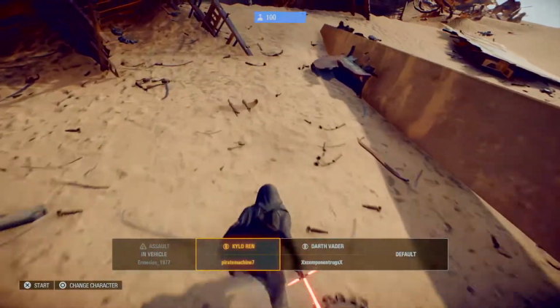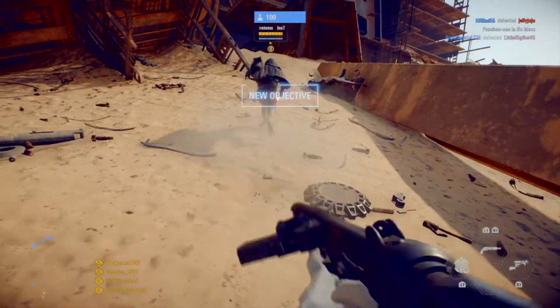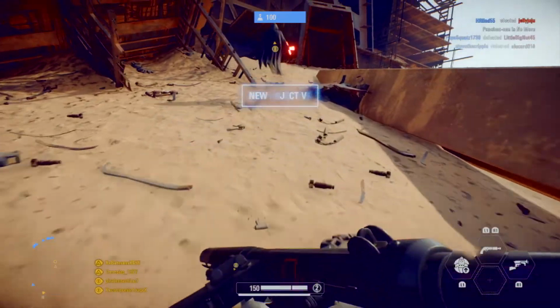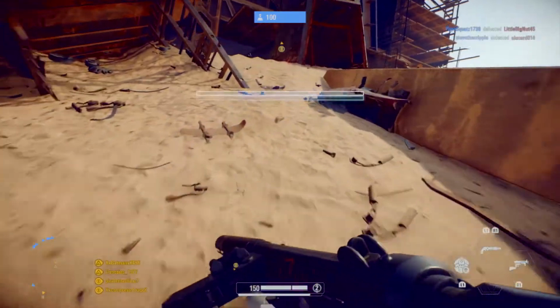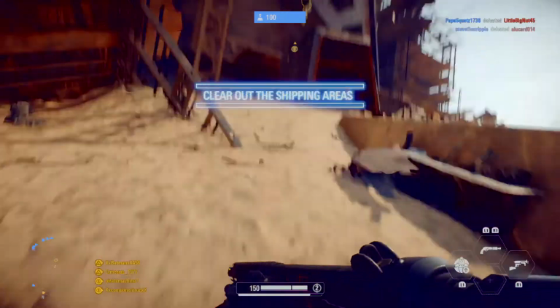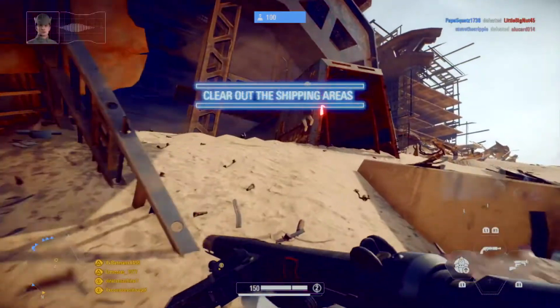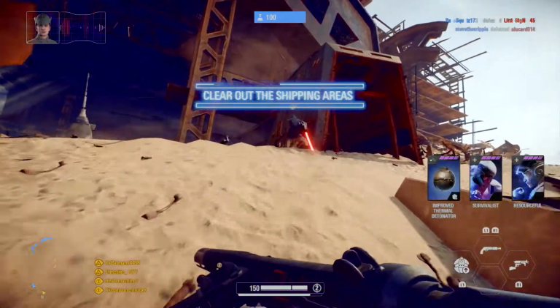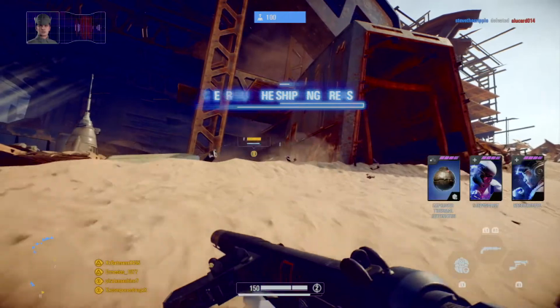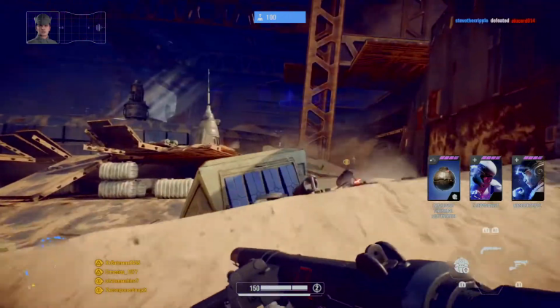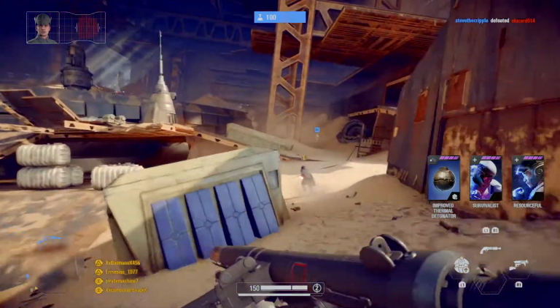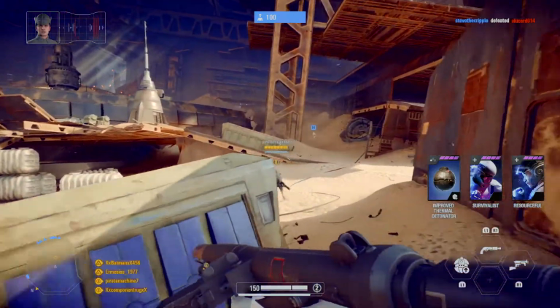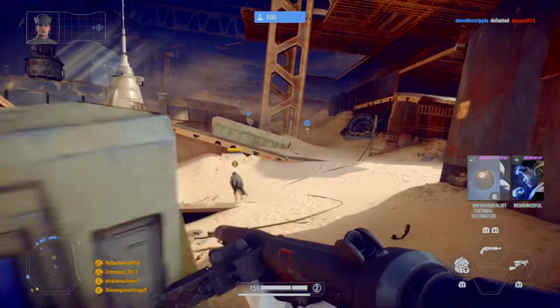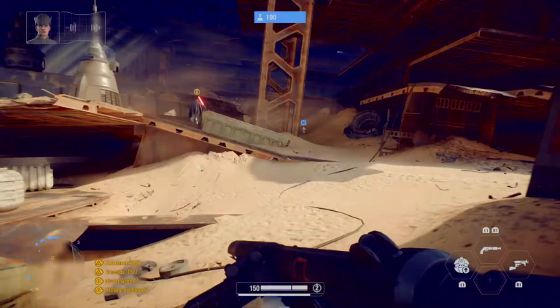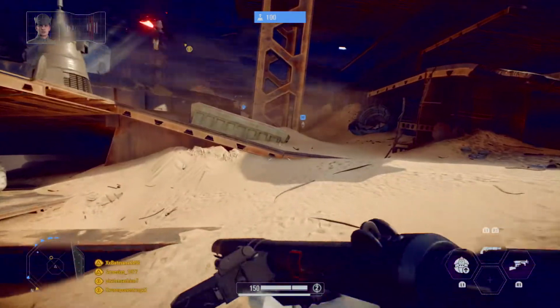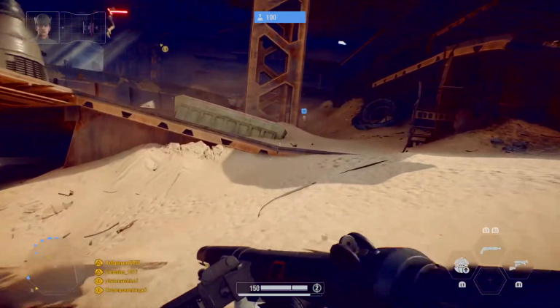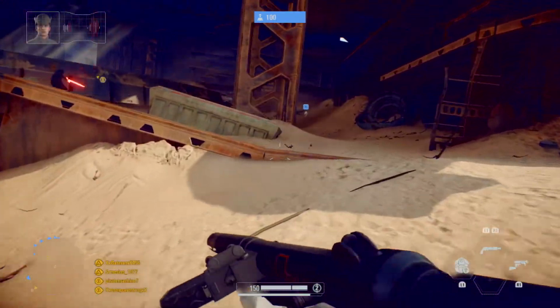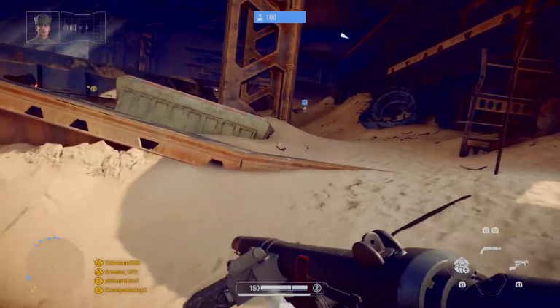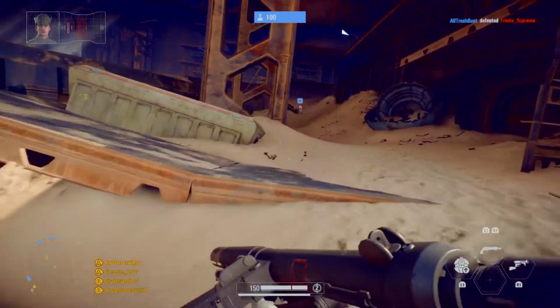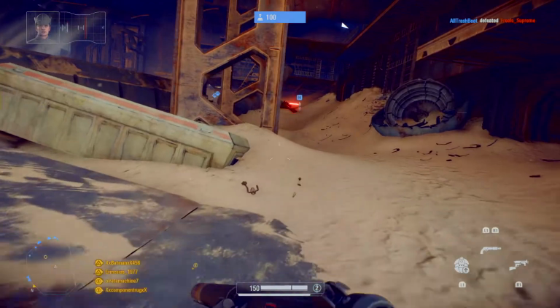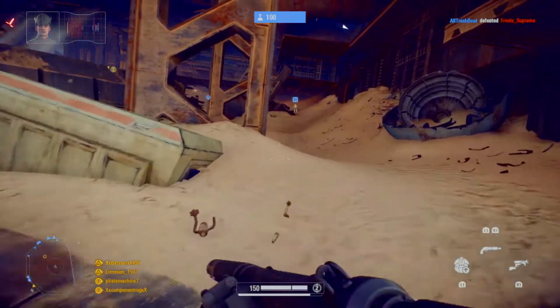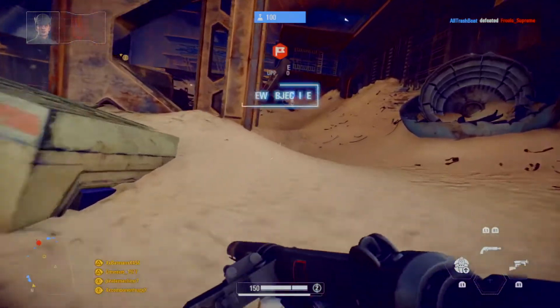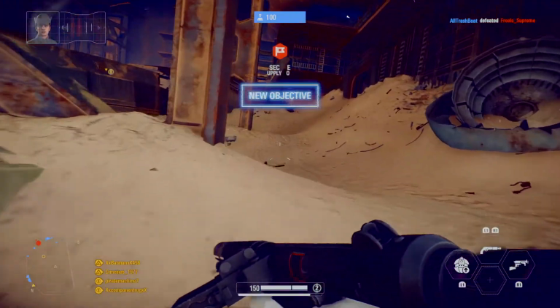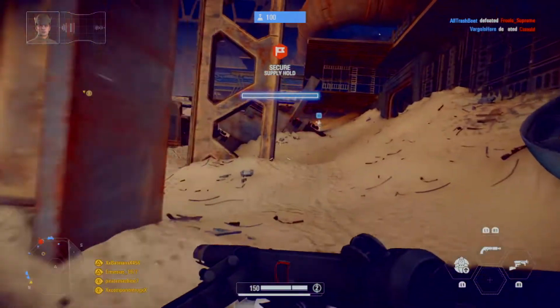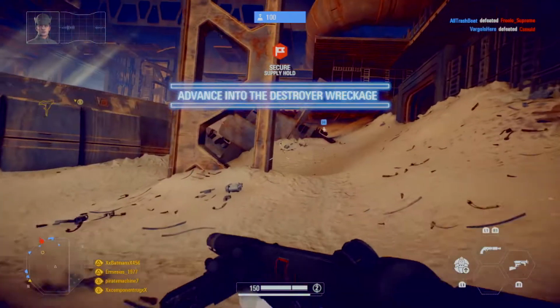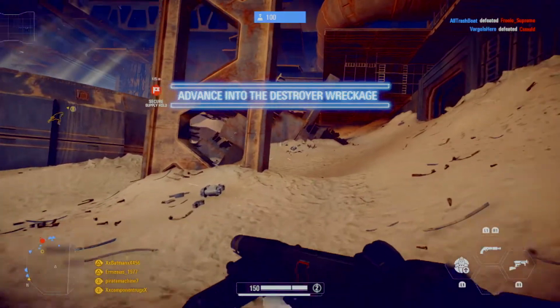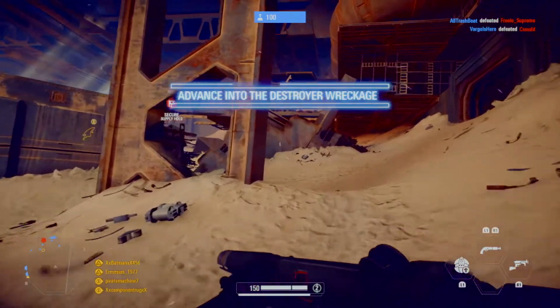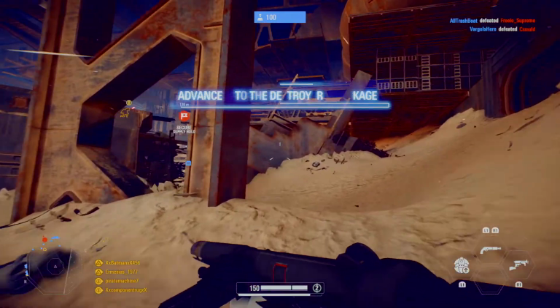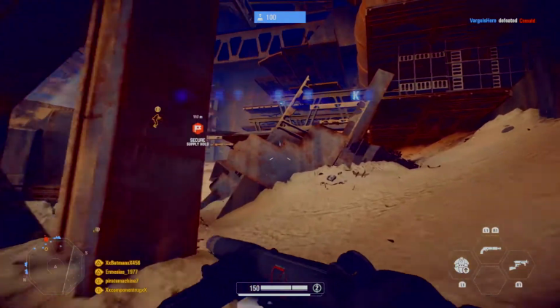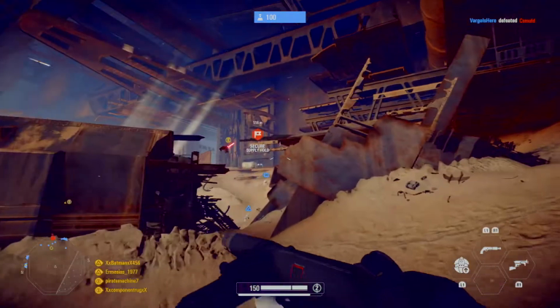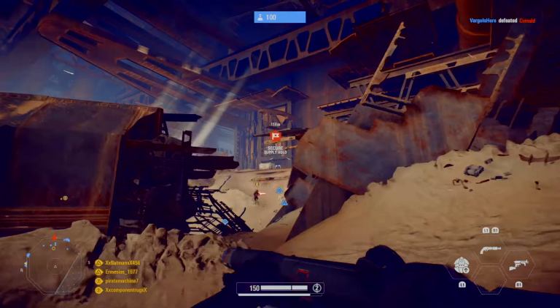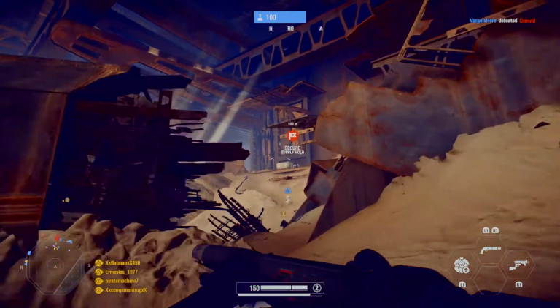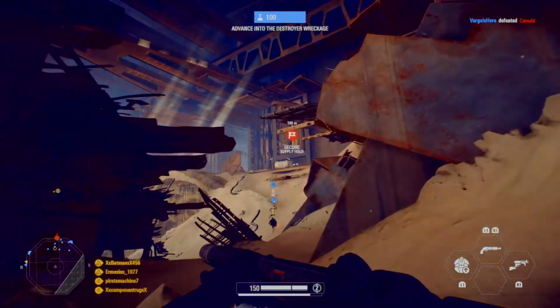Resistance forces have gathered in the supply hole. They have the droid we're after. They're moving rapidly to escape. Disperse their forces in the hole. After that, we'll chase them down and annihilate them. Let's go!